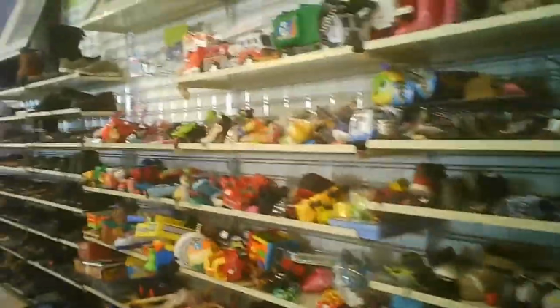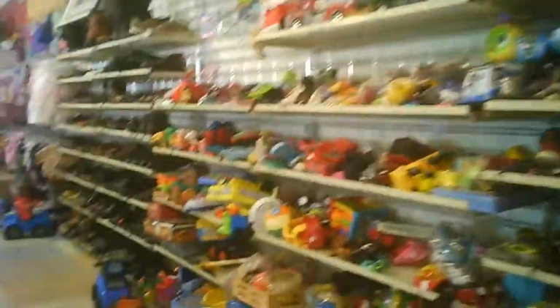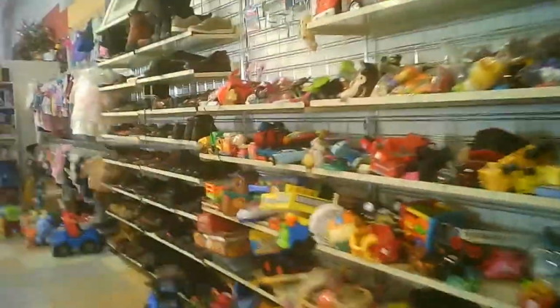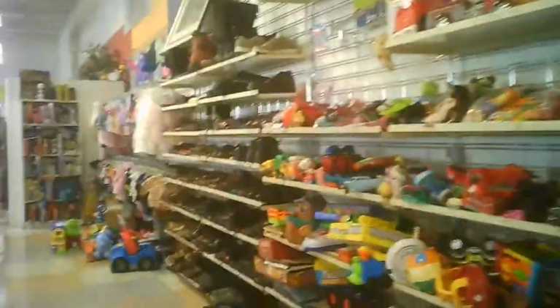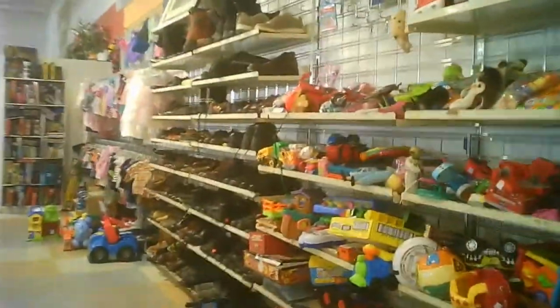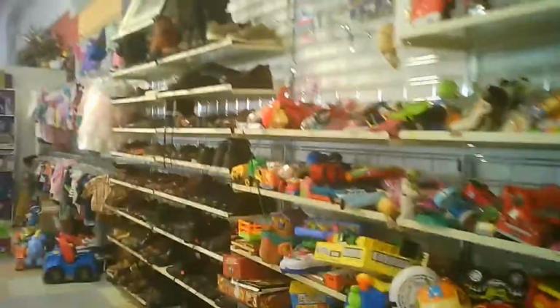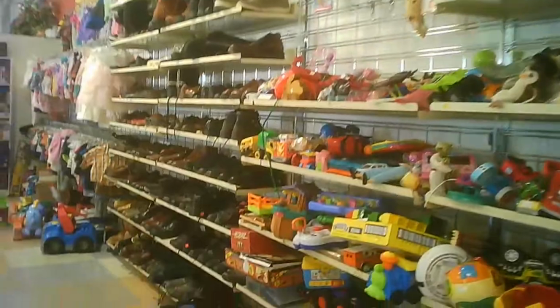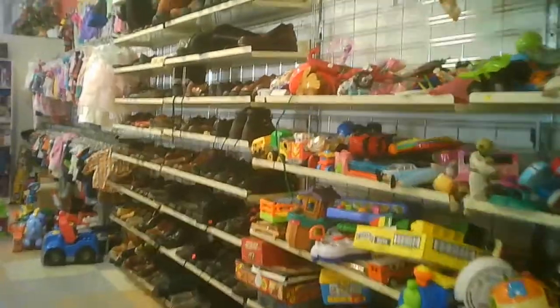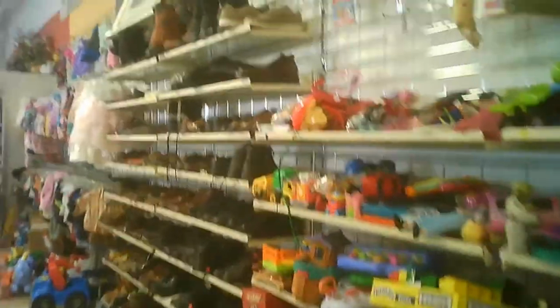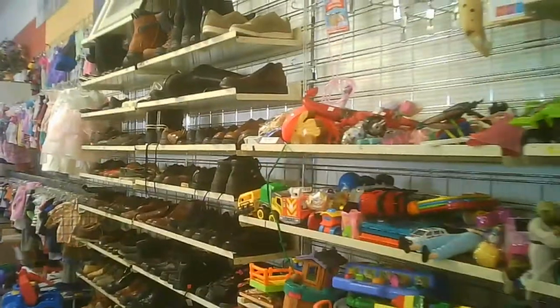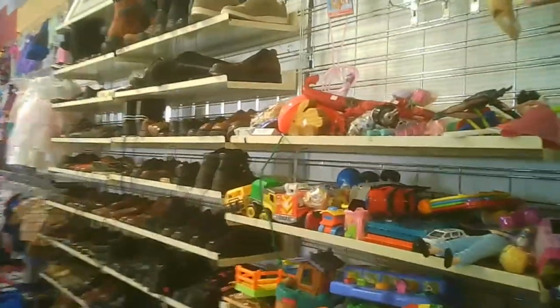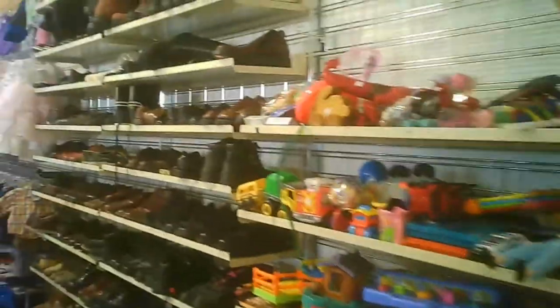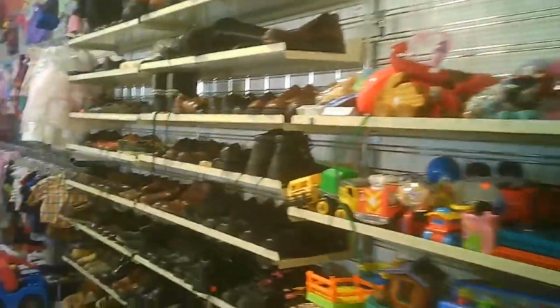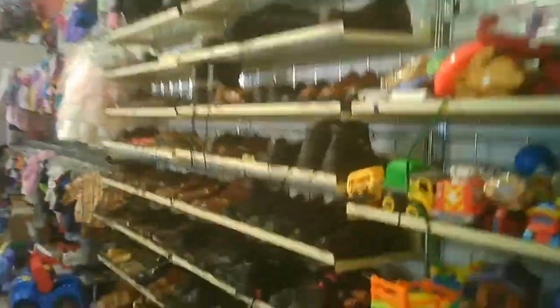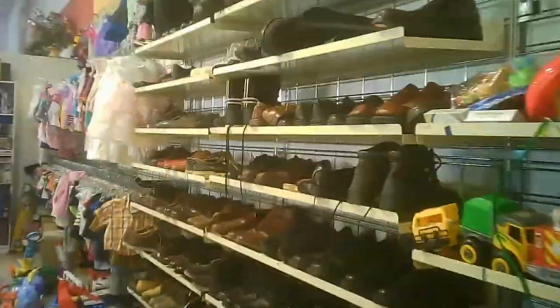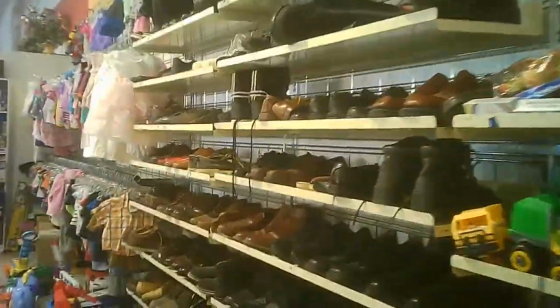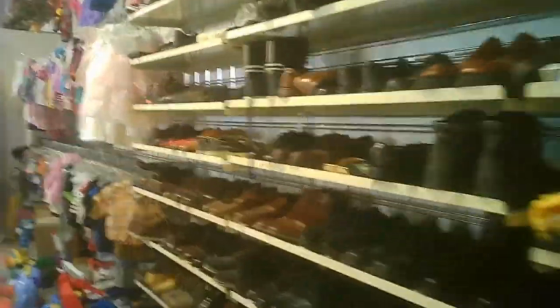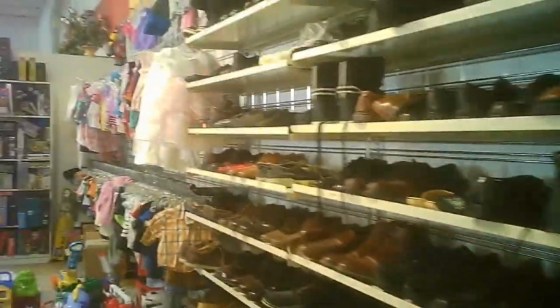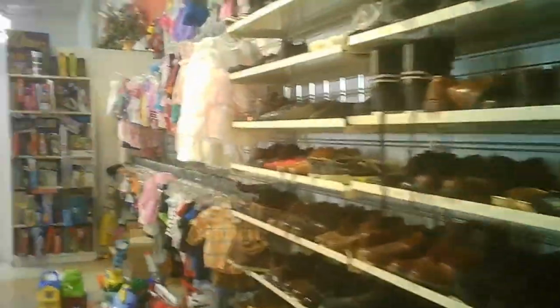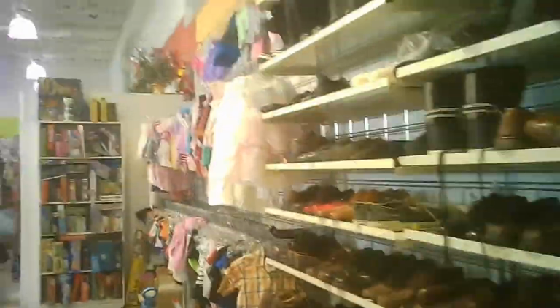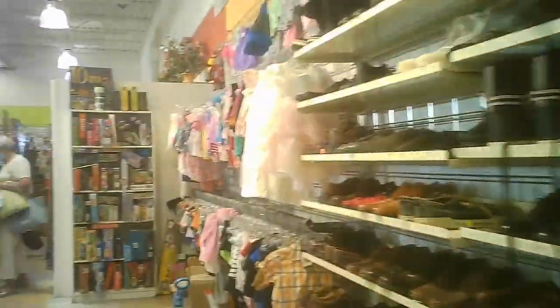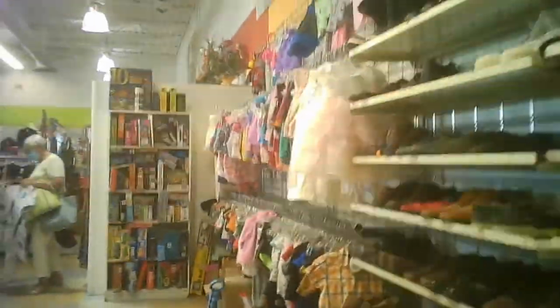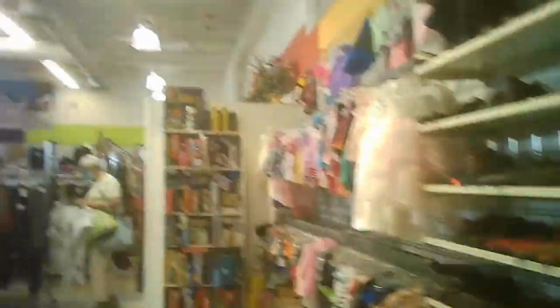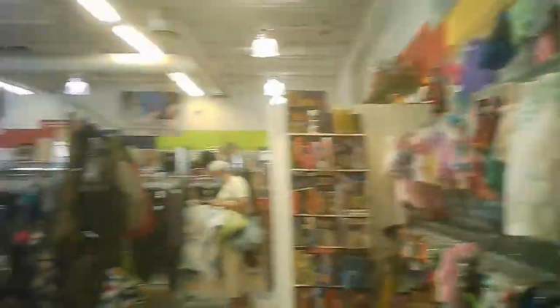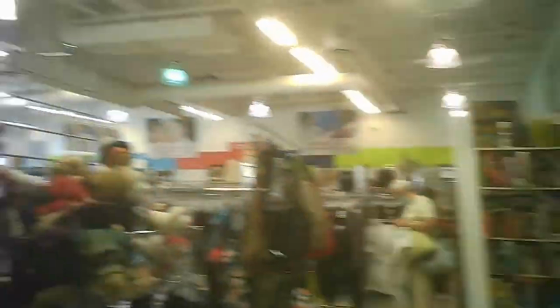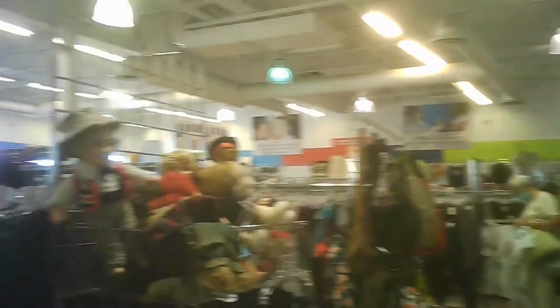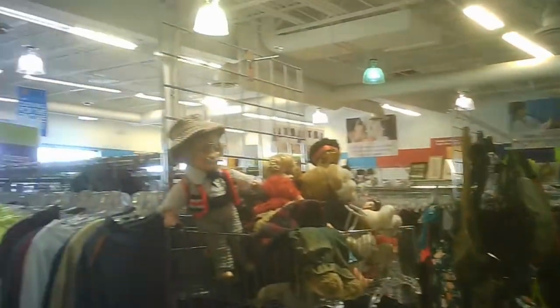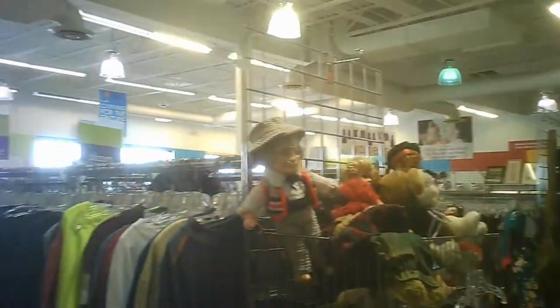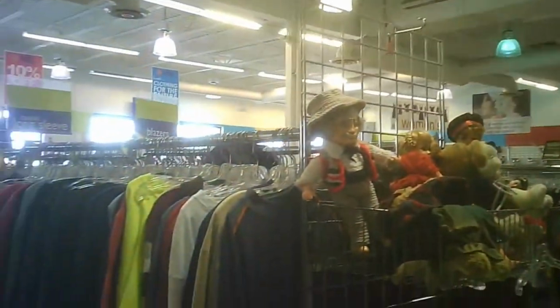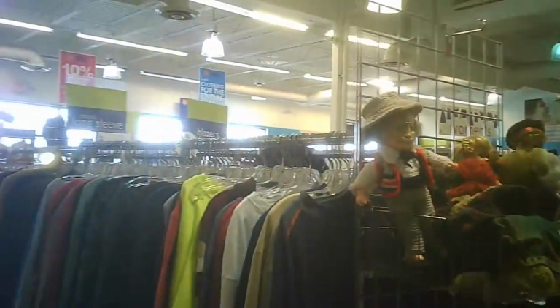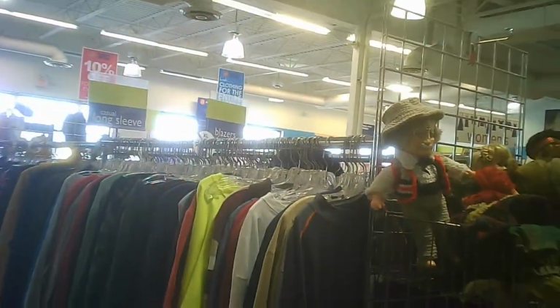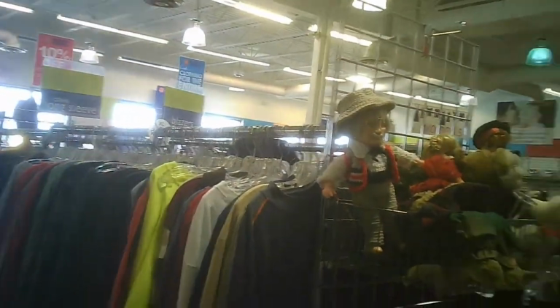Shoes of all descriptions — women's, children's, men's — and some toys in between and some toys beyond as well.